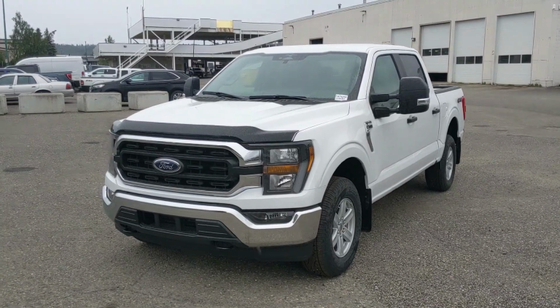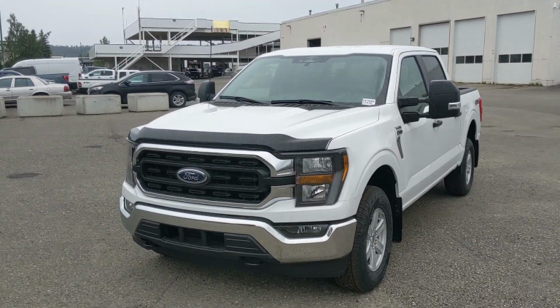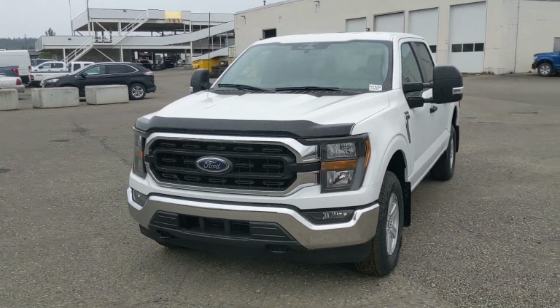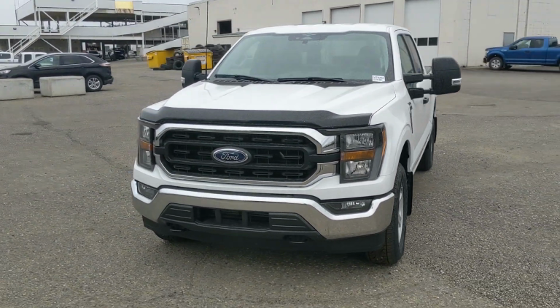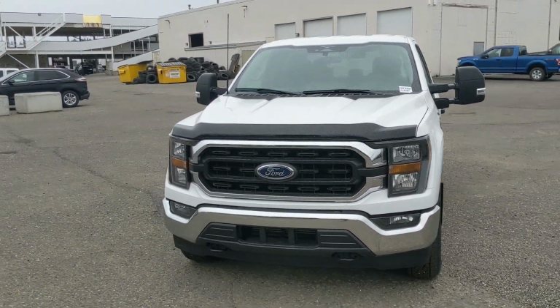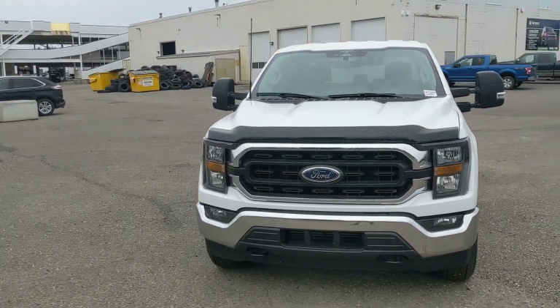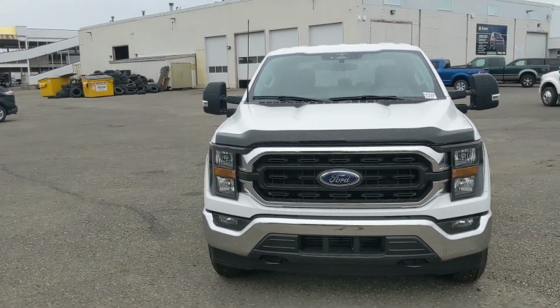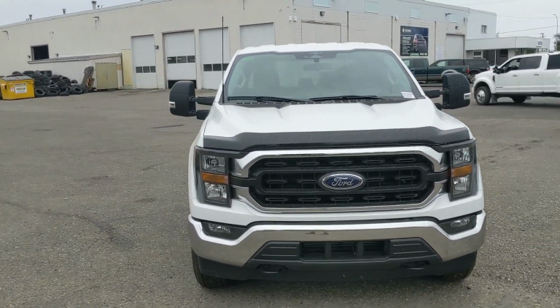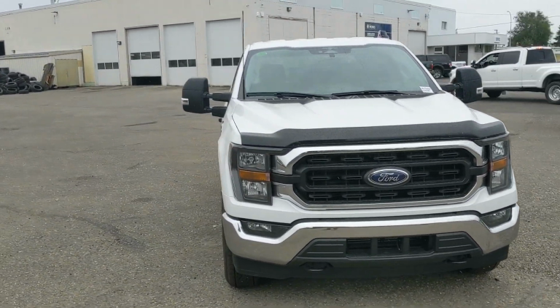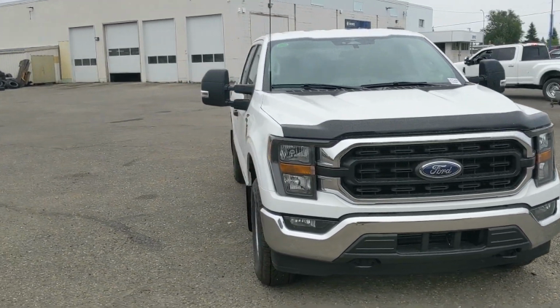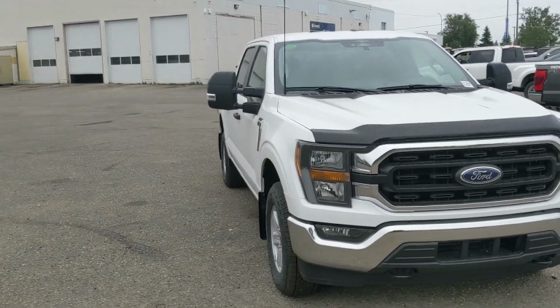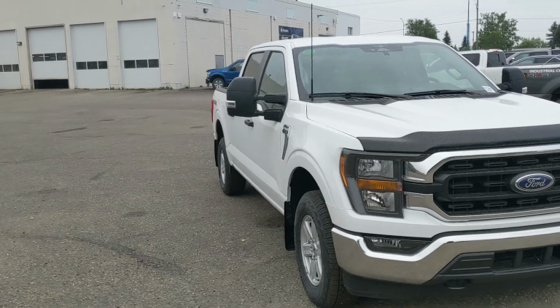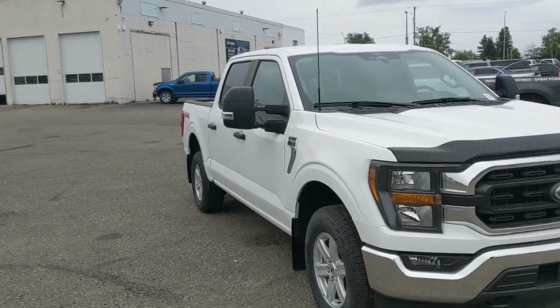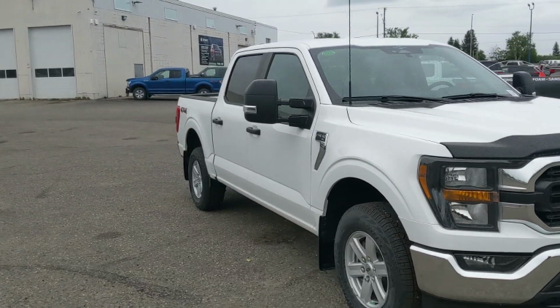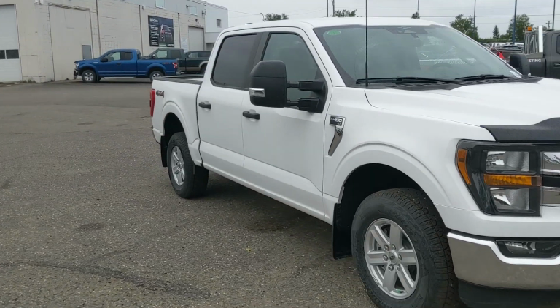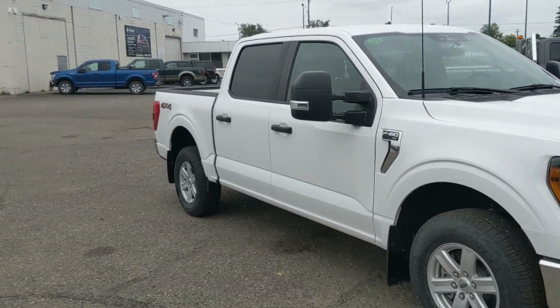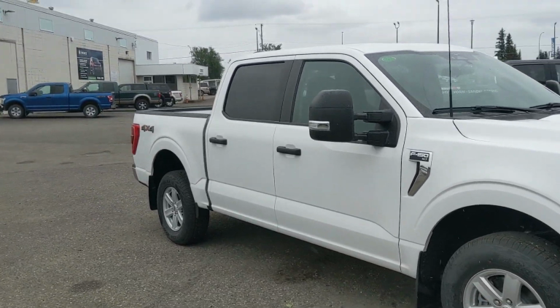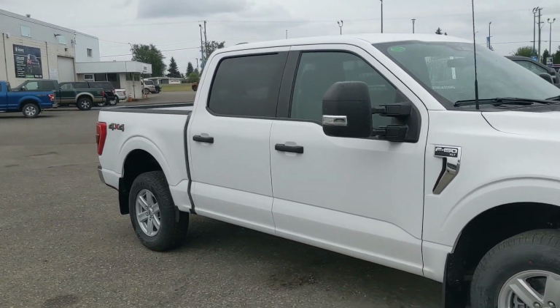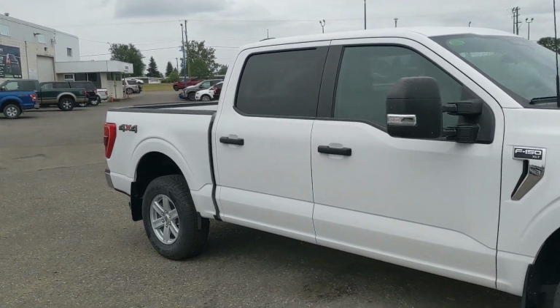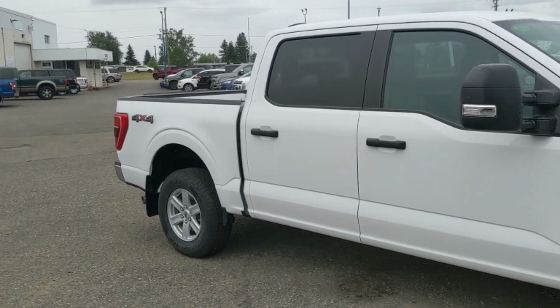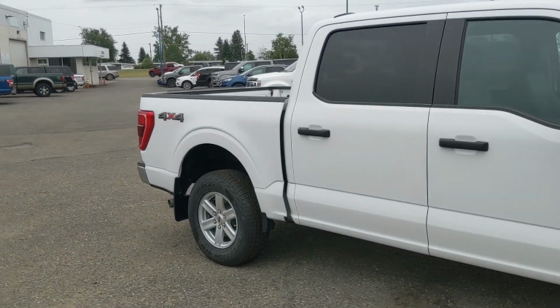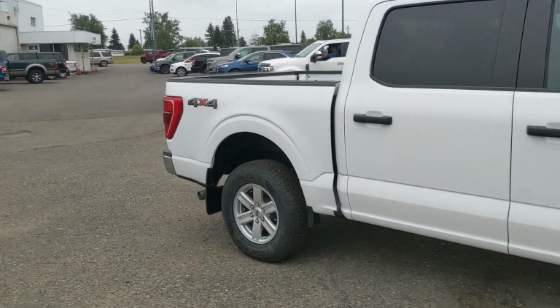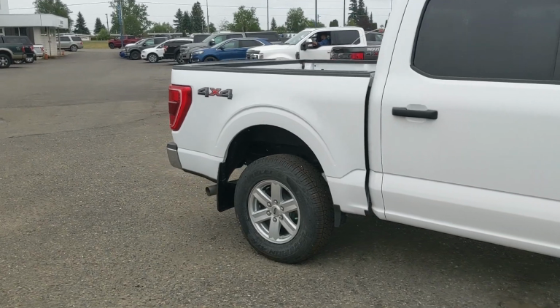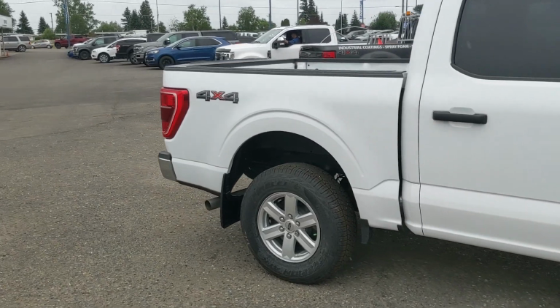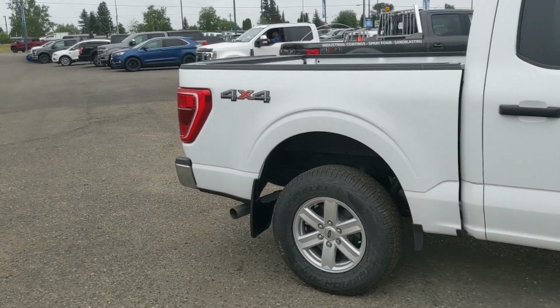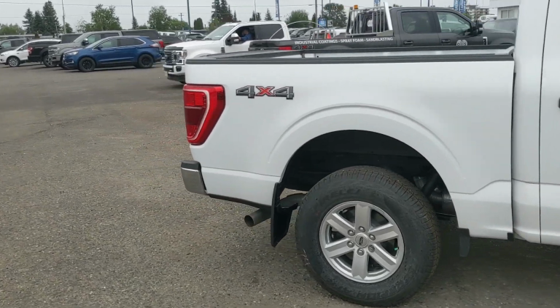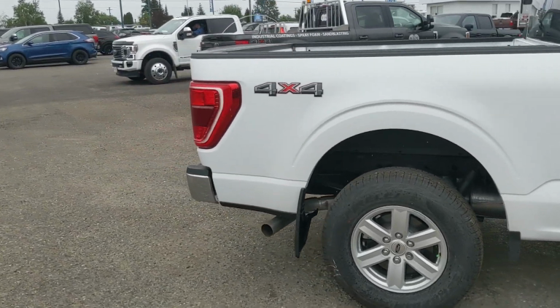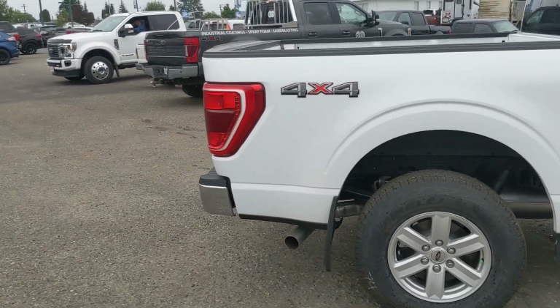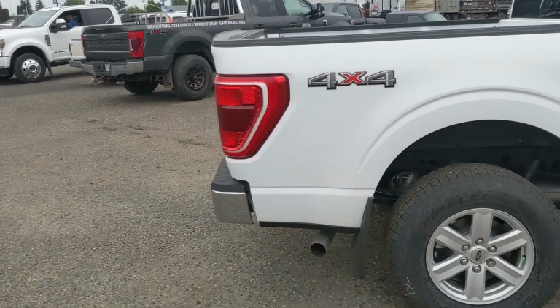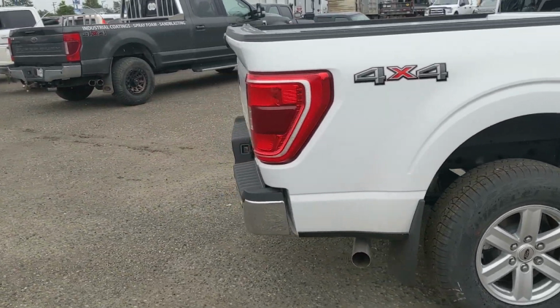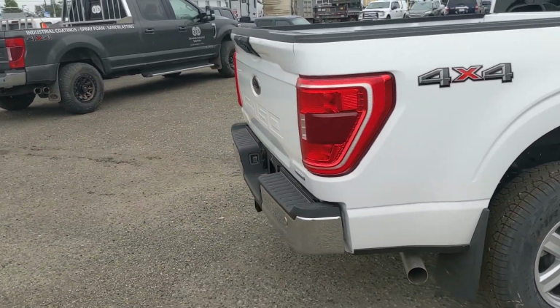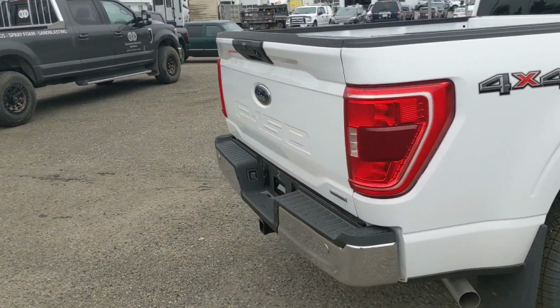Hello, this is Eric at Prince George Ford, and we're taking a look at the 2023 Ford F-150 in an XLT trim, powered by a 2.7 liter V6 EcoBoost engine, providing you with excellent power for towing, hauling, and 4x4ing with some great fuel efficiency. But let's take a look inside.